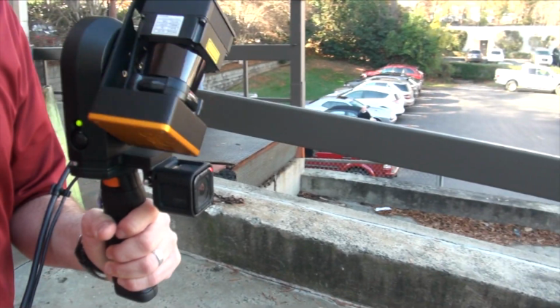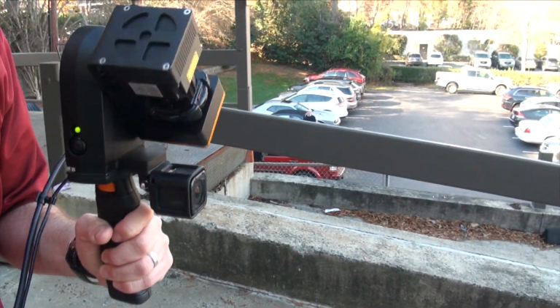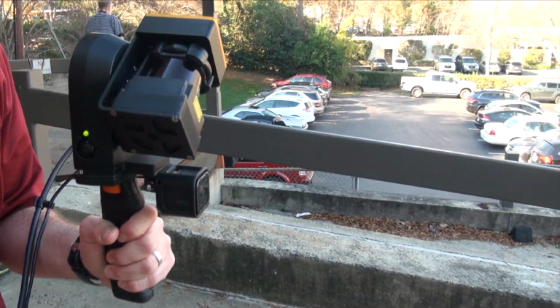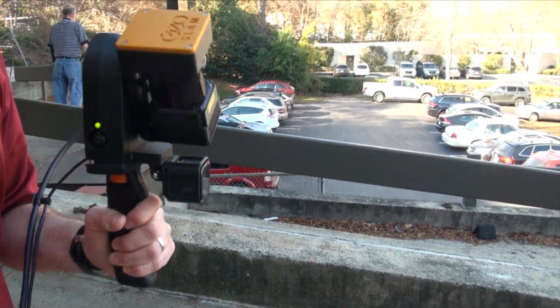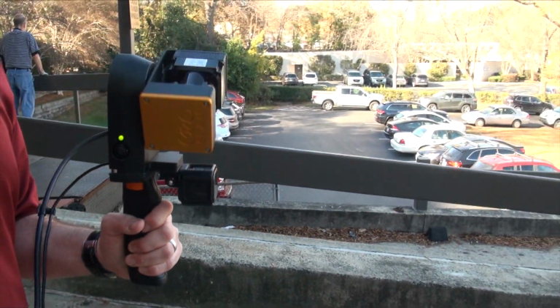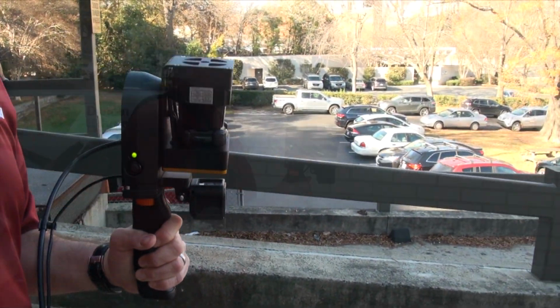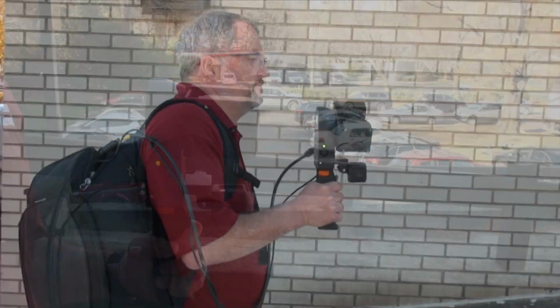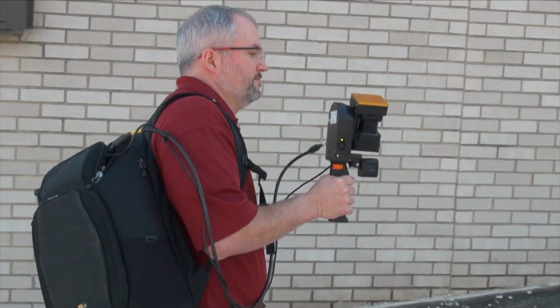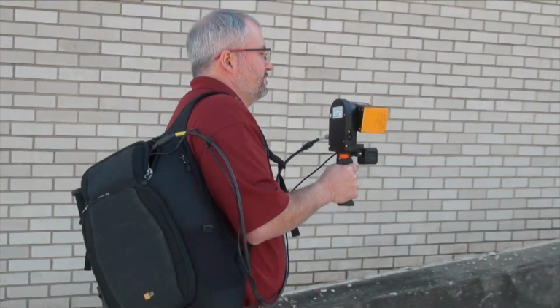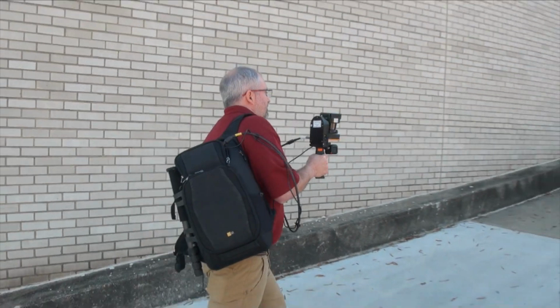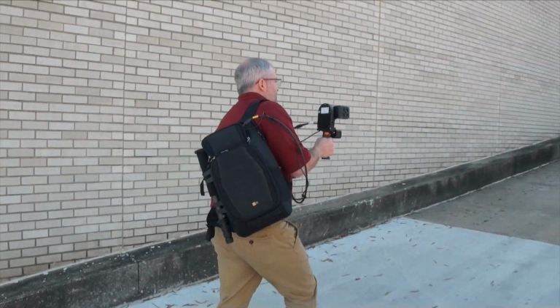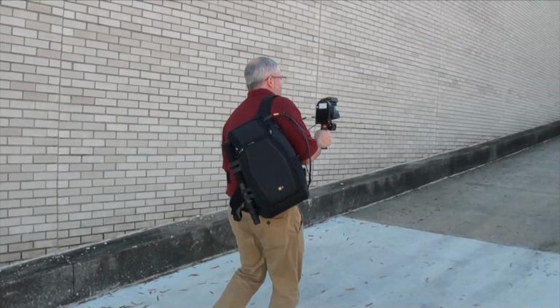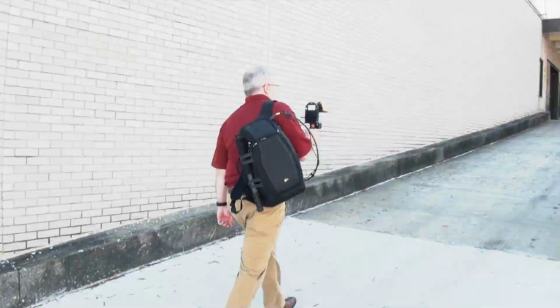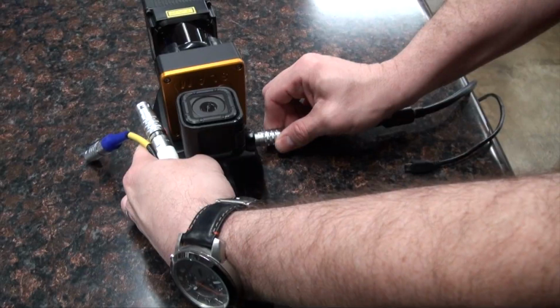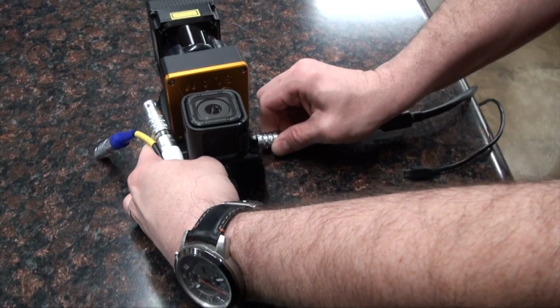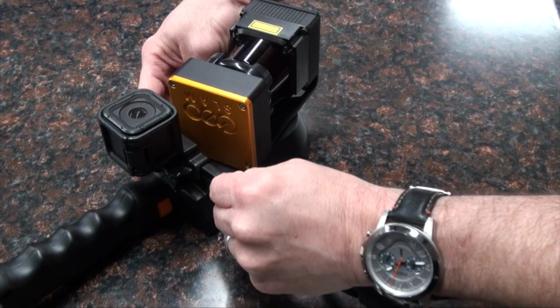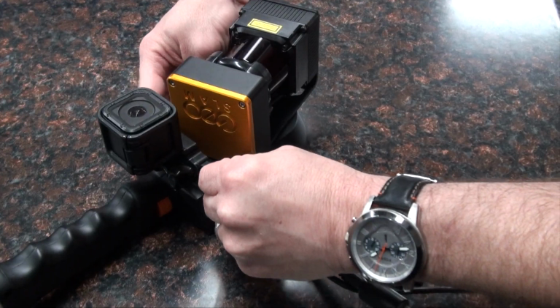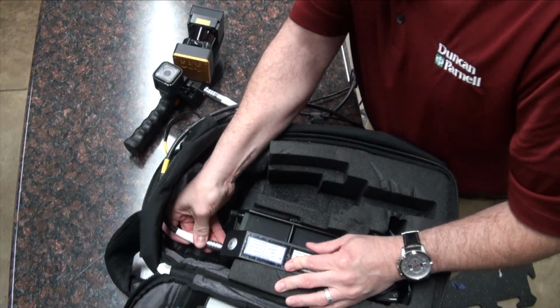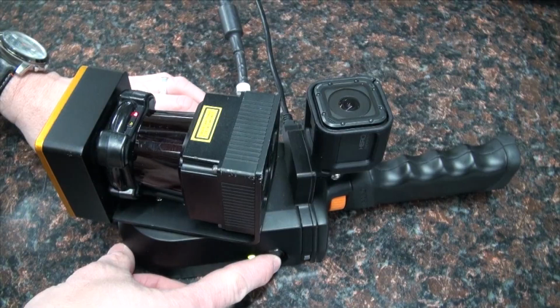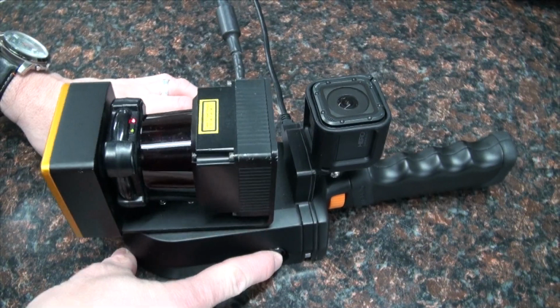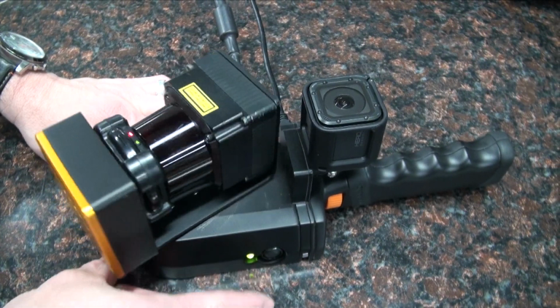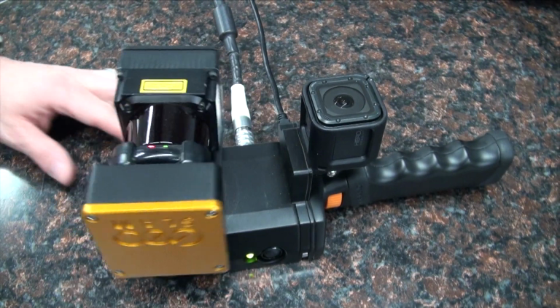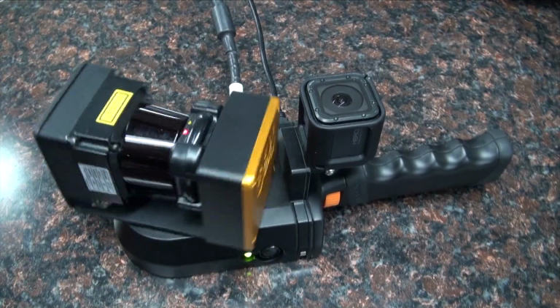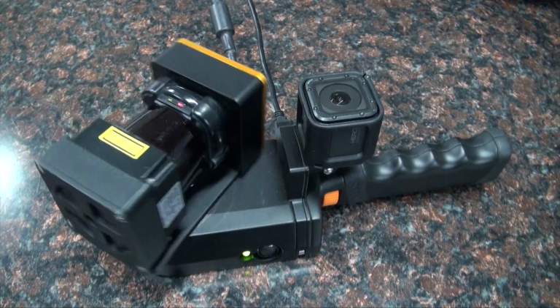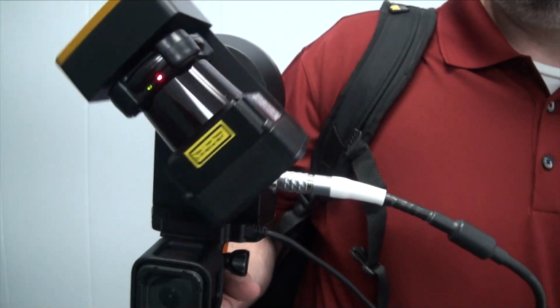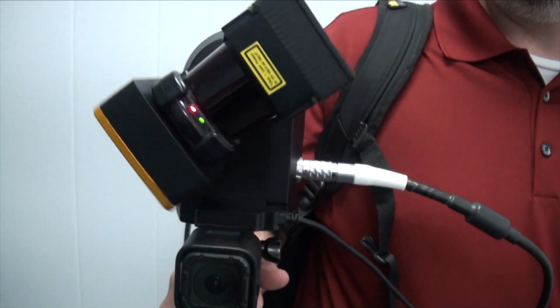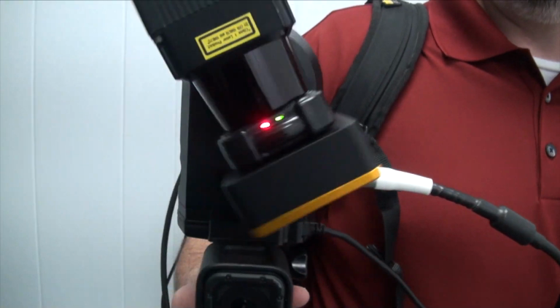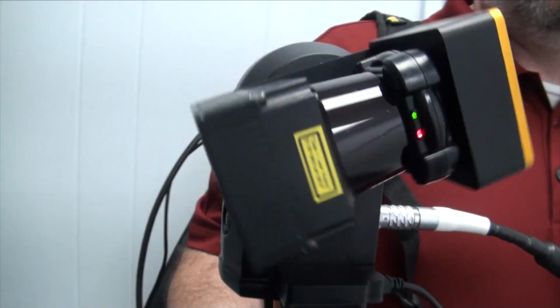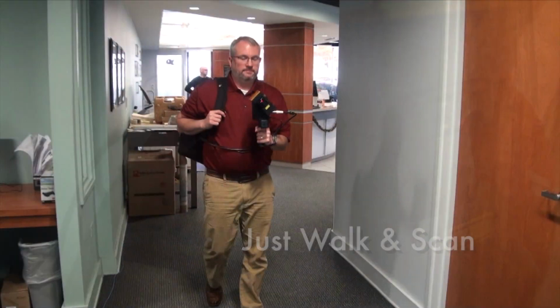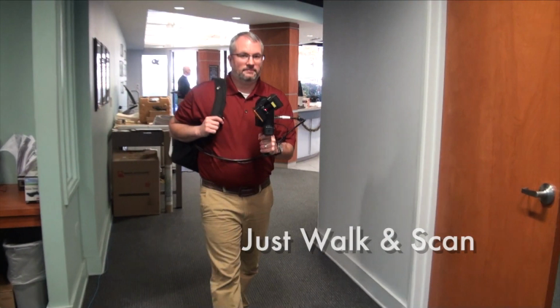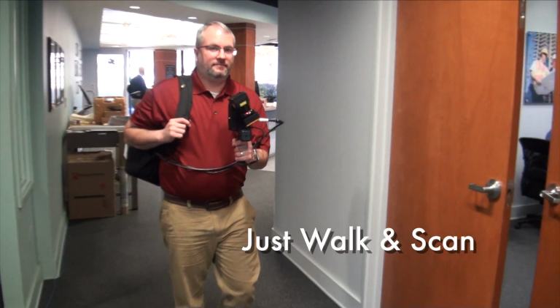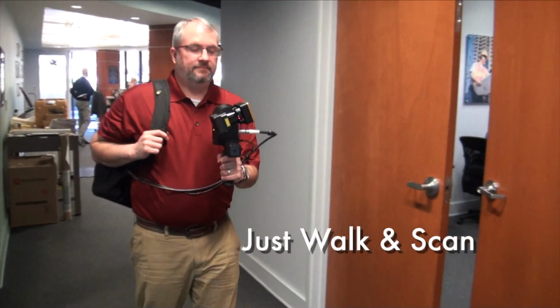GeoSlam is a lightweight, field-tested solution that delivers survey-grade data. Setup is quick, about one minute, and then you're ready to scan. Working with GeoSlam is easy — just walk and scan.